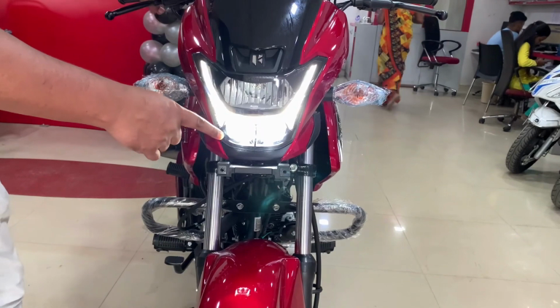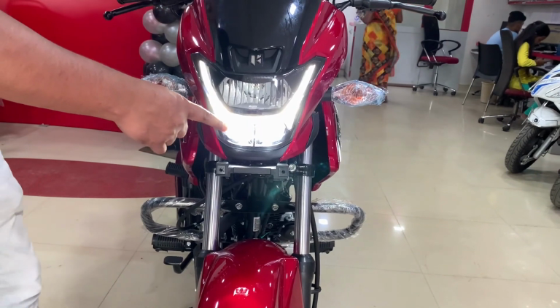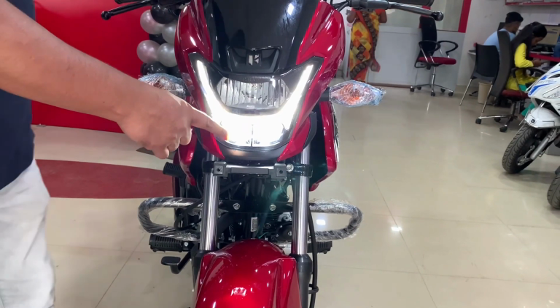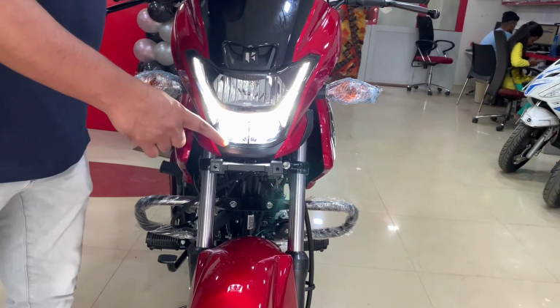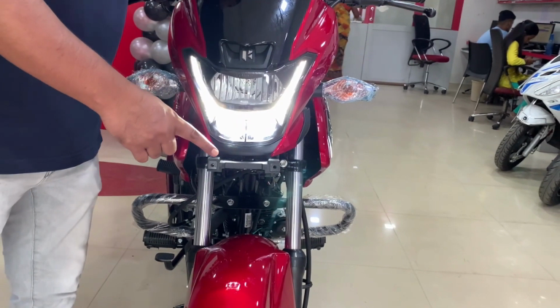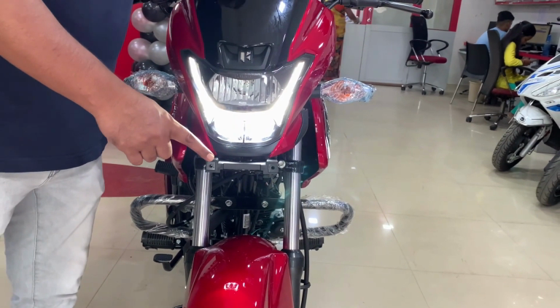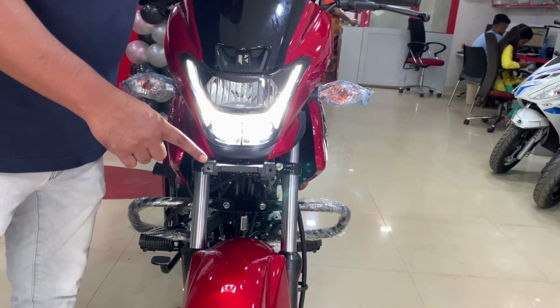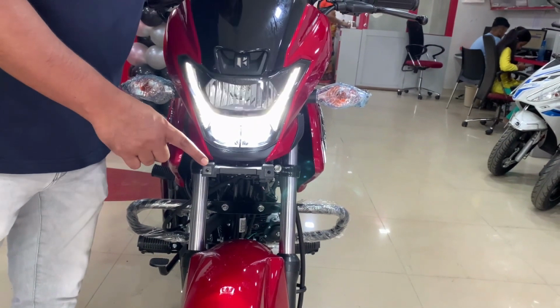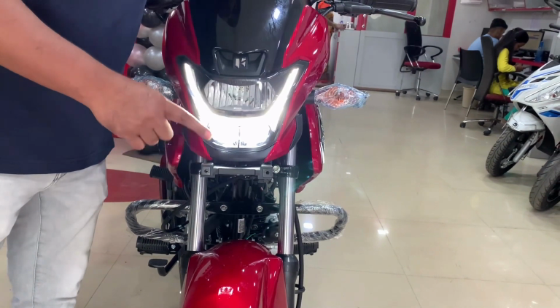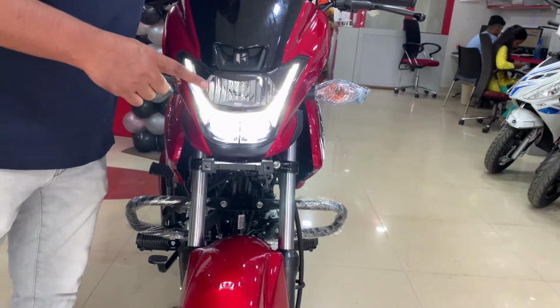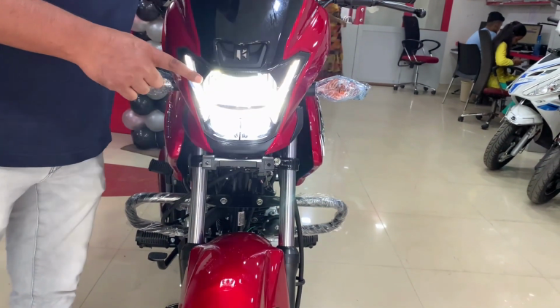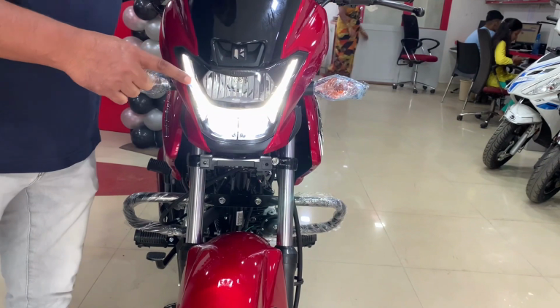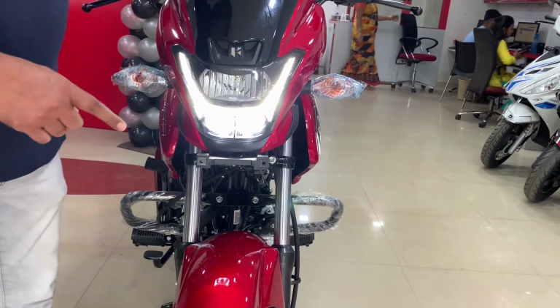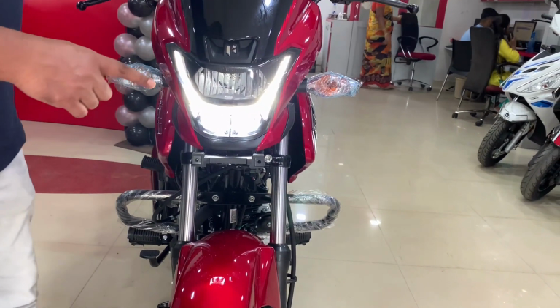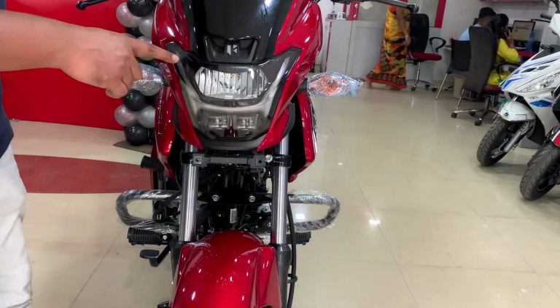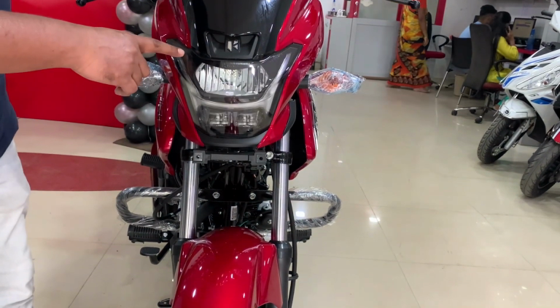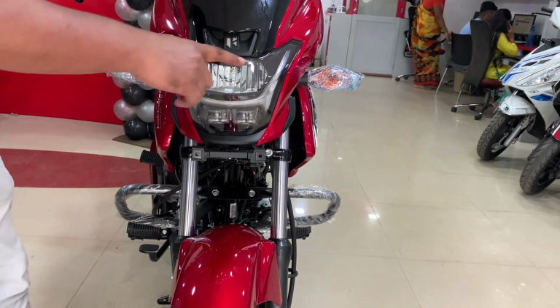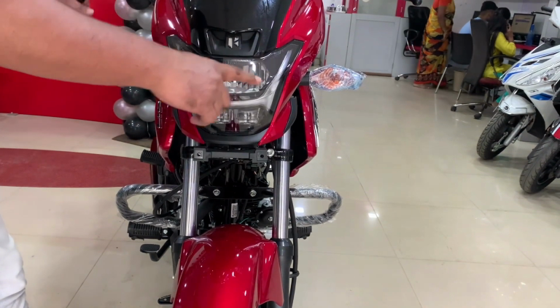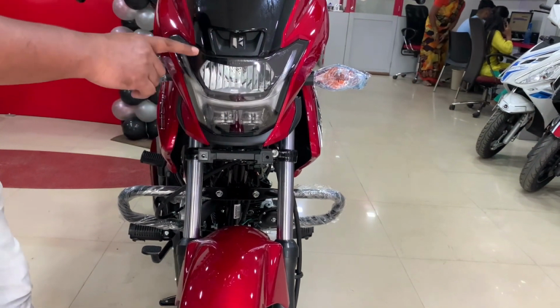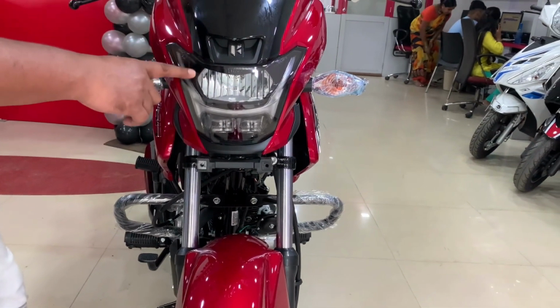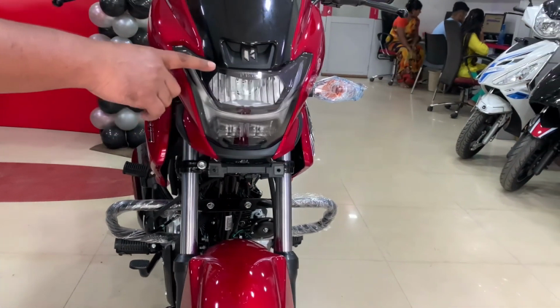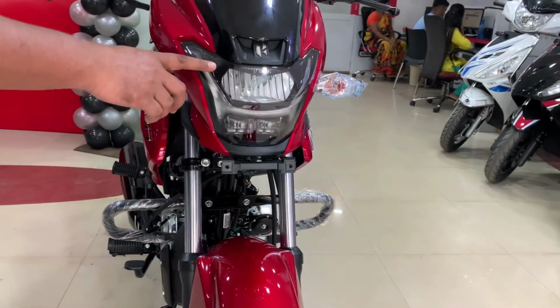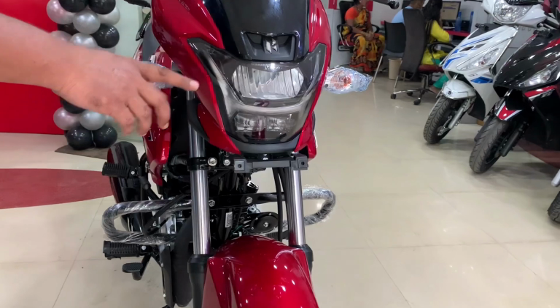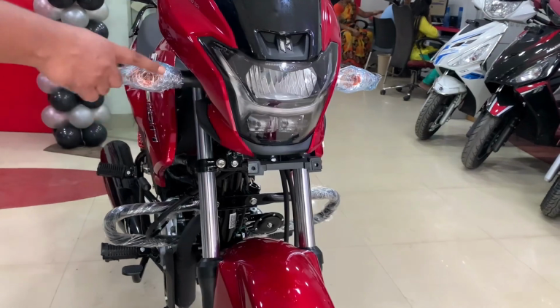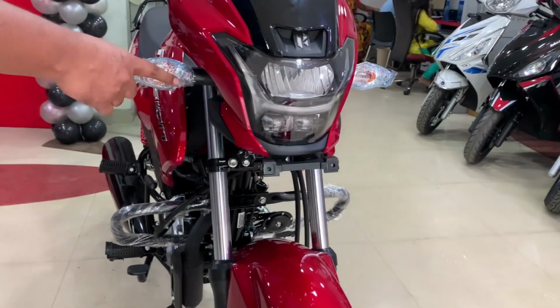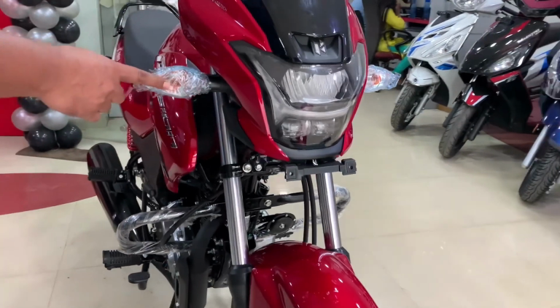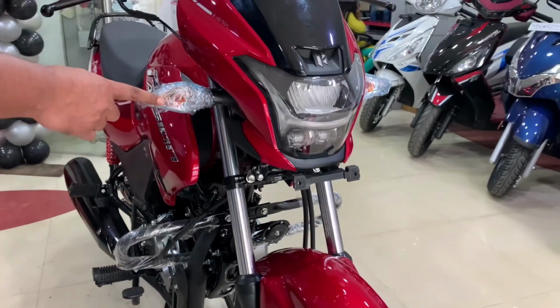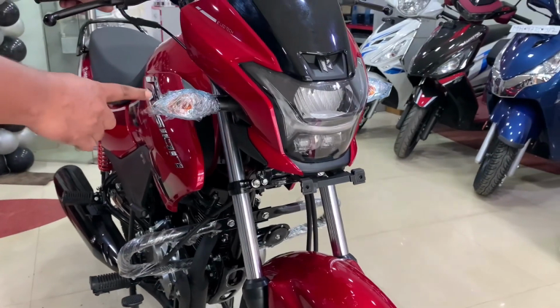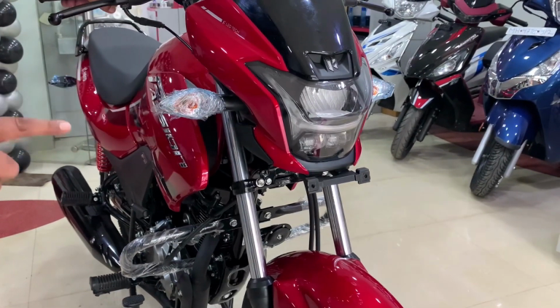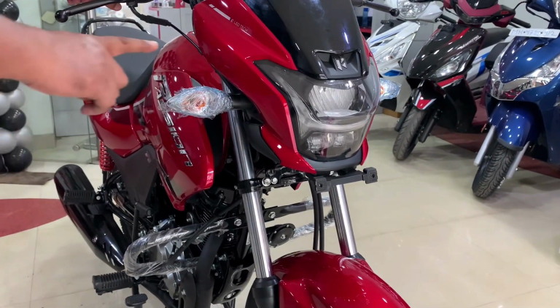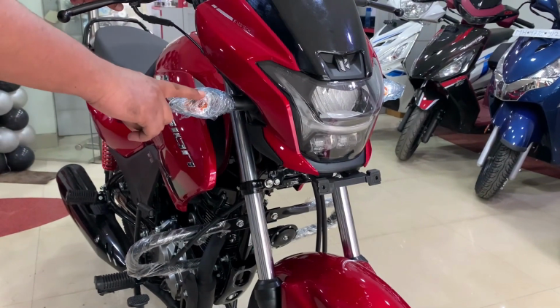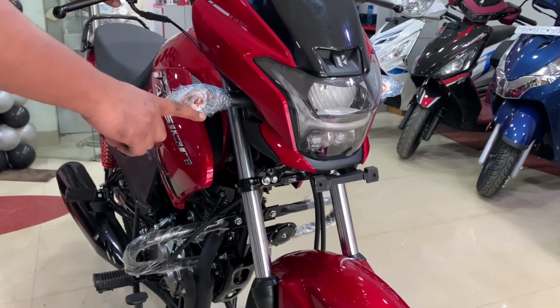The headlamp is a projector type. If we use the passing light, it will be clearly visible. The cornering is found in black, giving it a stylish look. The side indicator pattern is found in transparent.